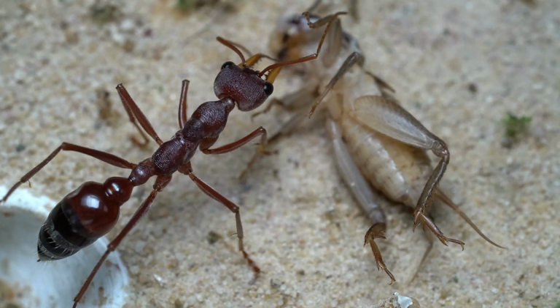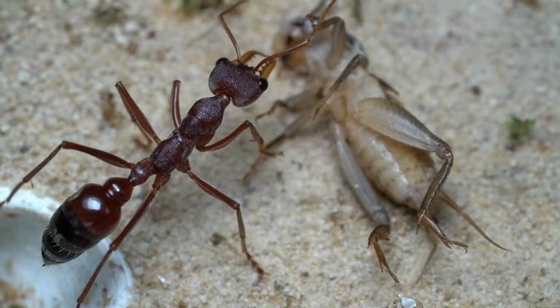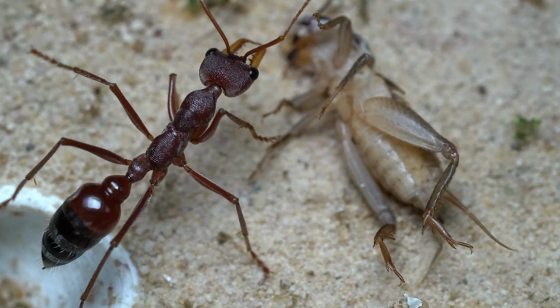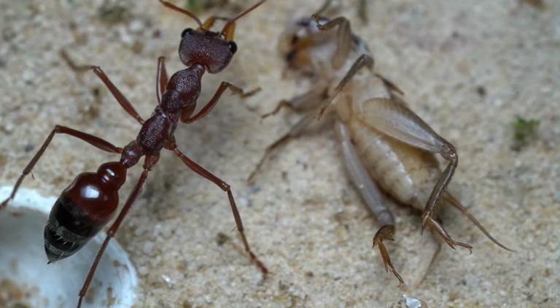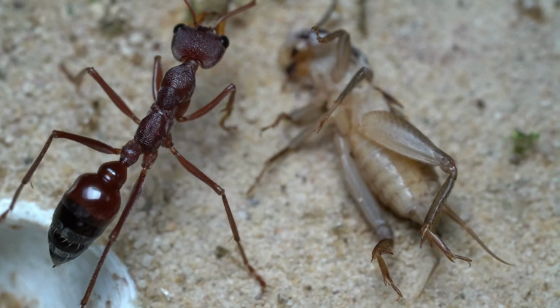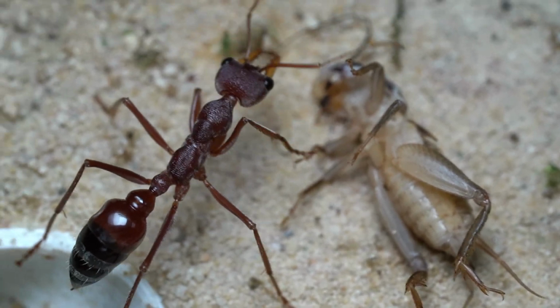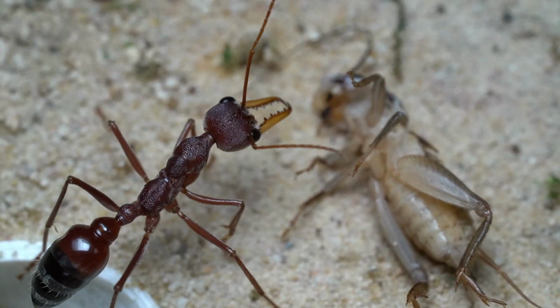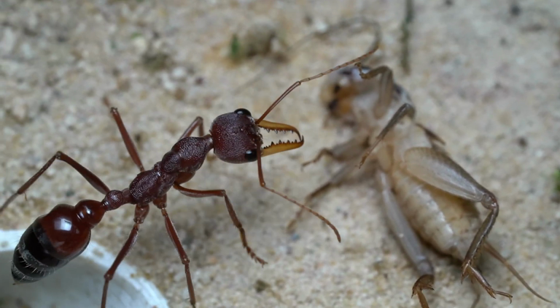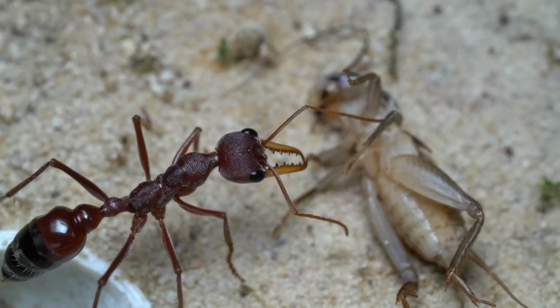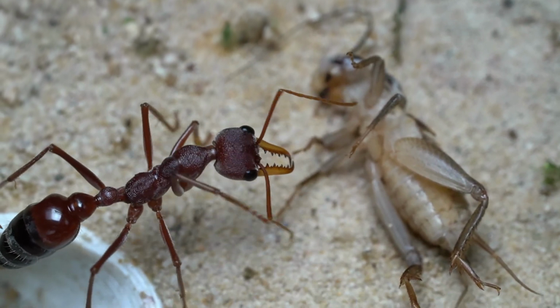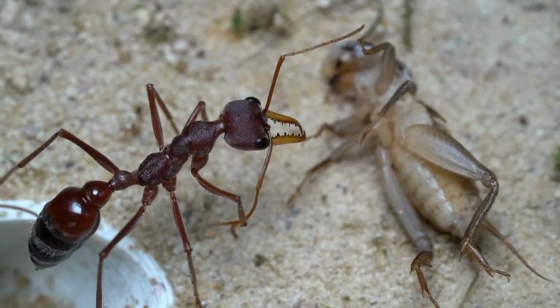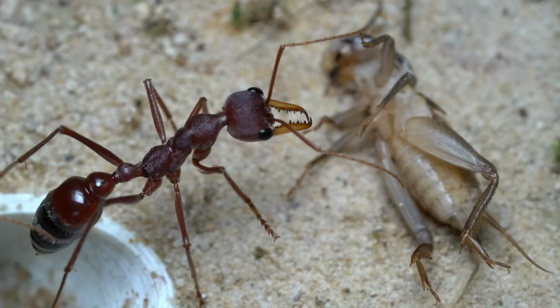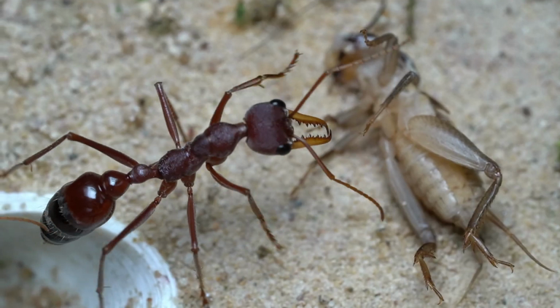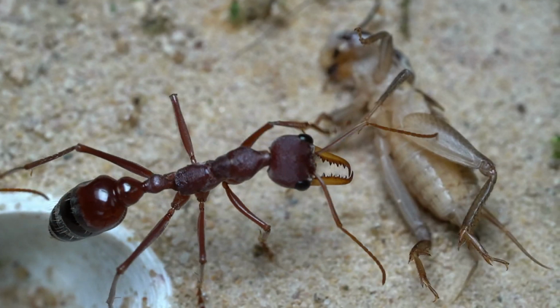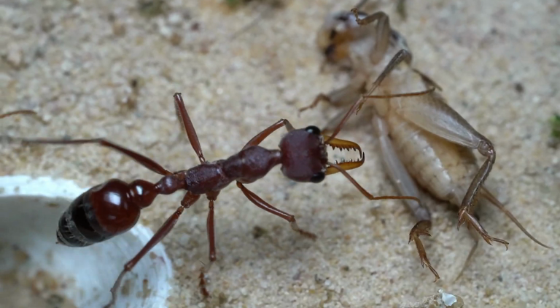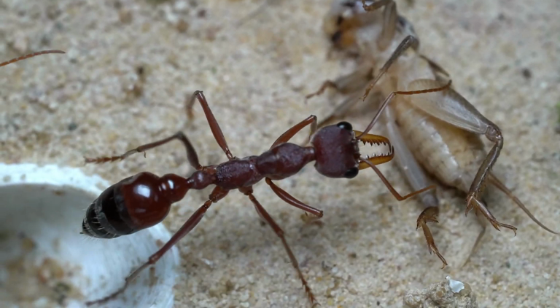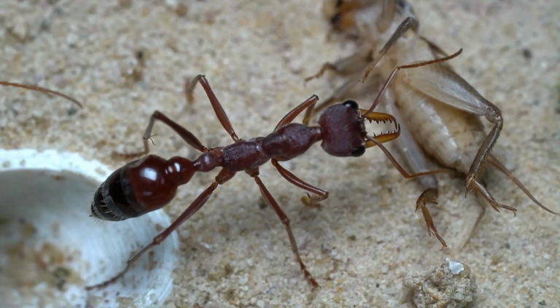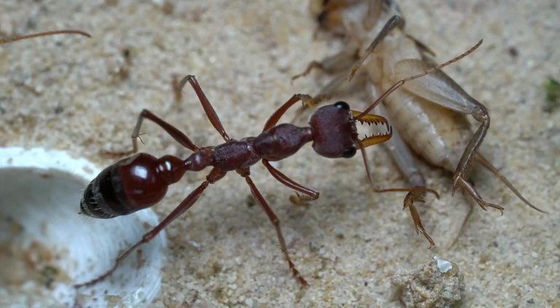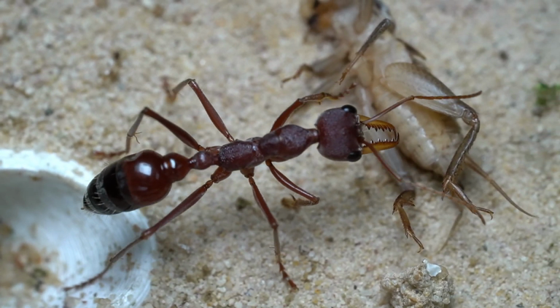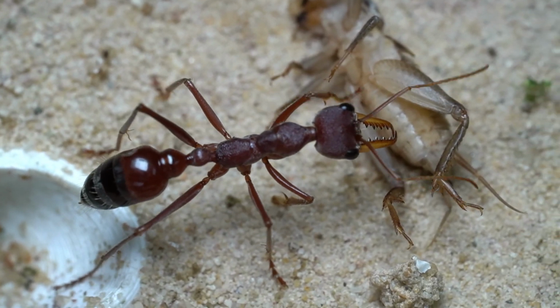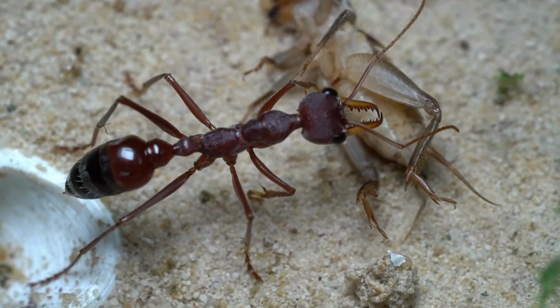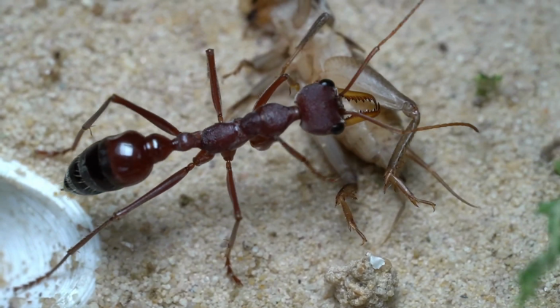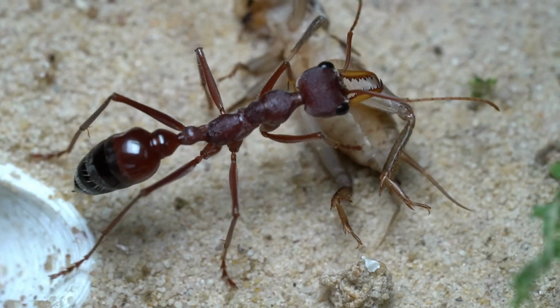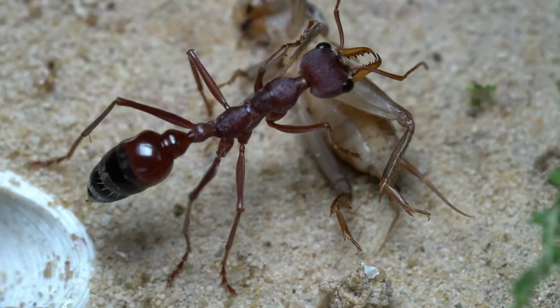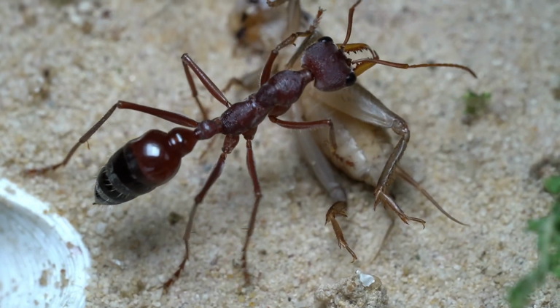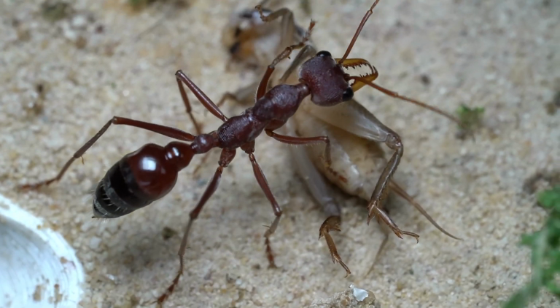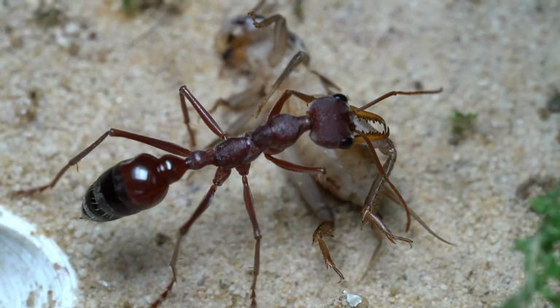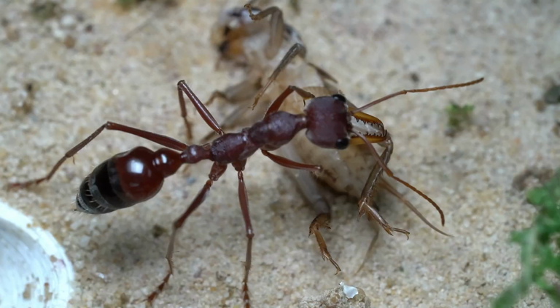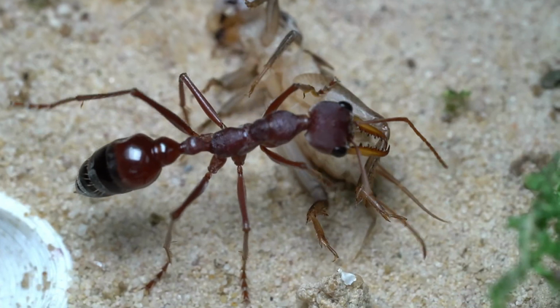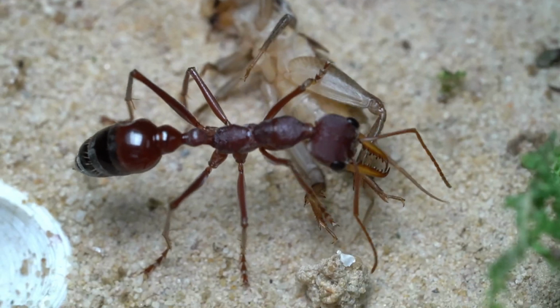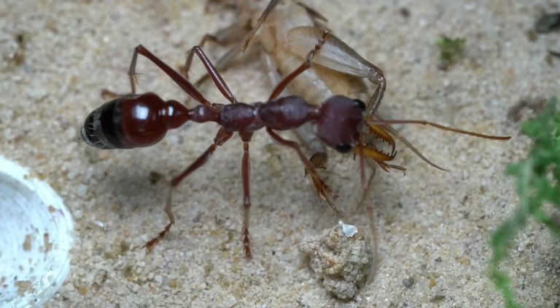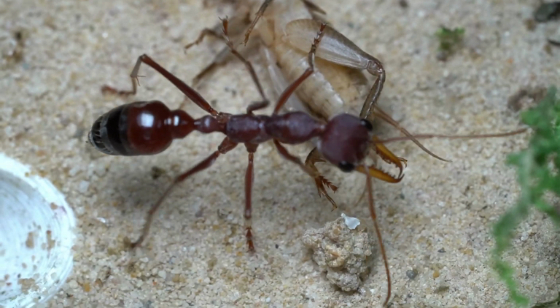The workers are proficient hunters, constantly leaving the nest in search of food. Today we provided them with a pre-killed cricket, which two of the workers are feeding on.